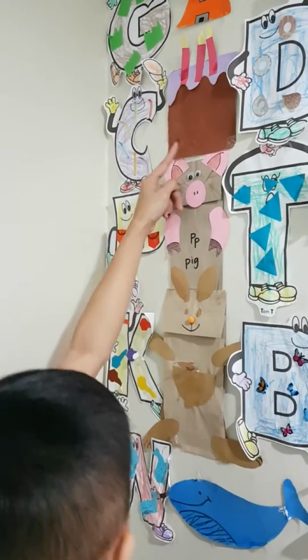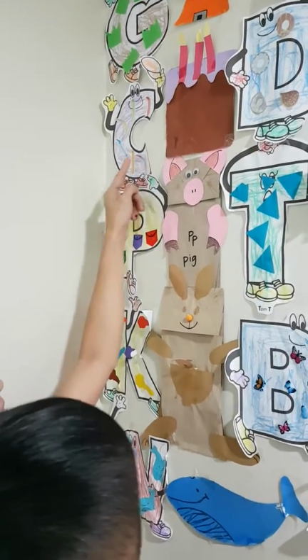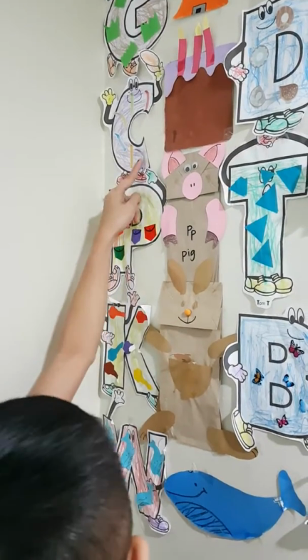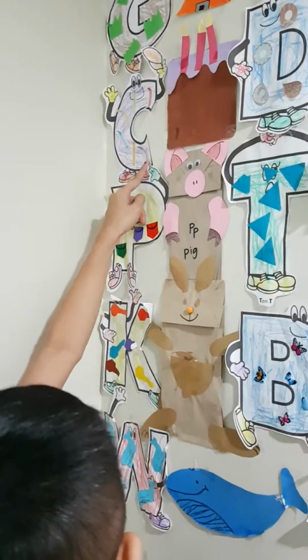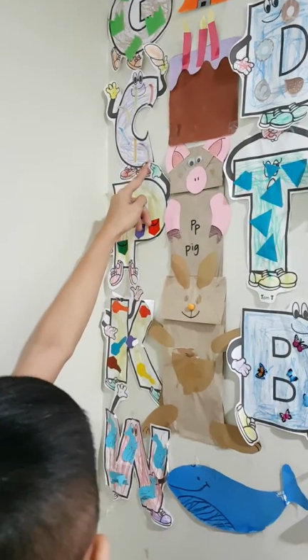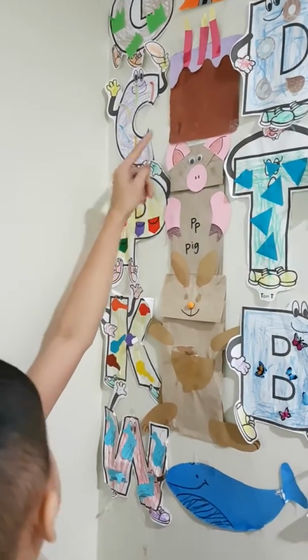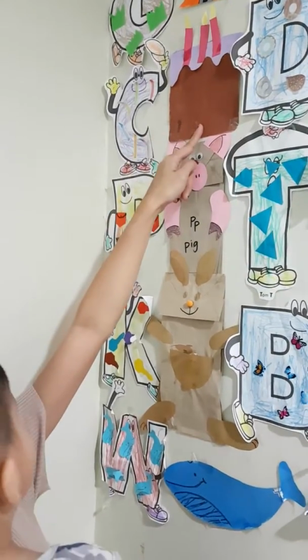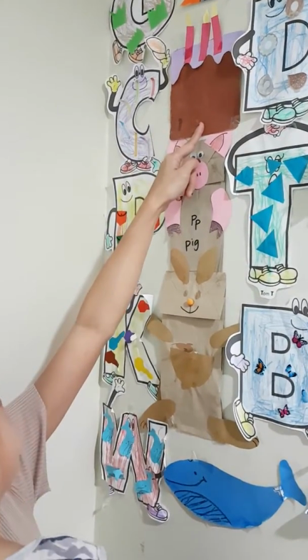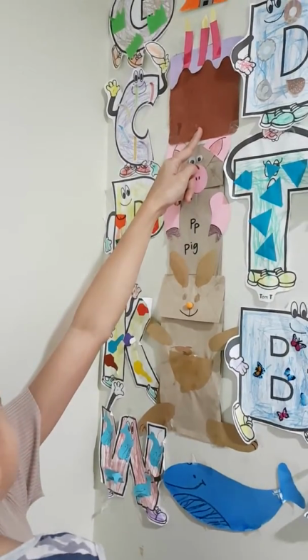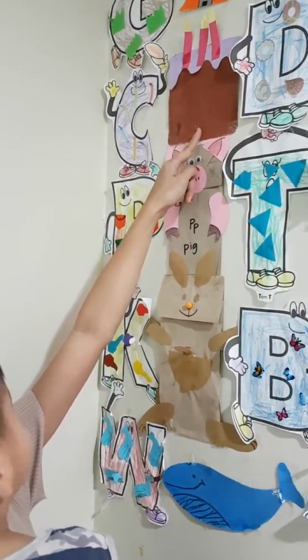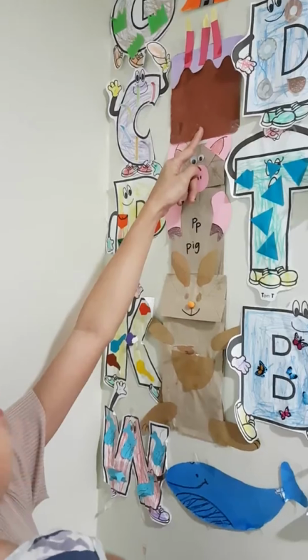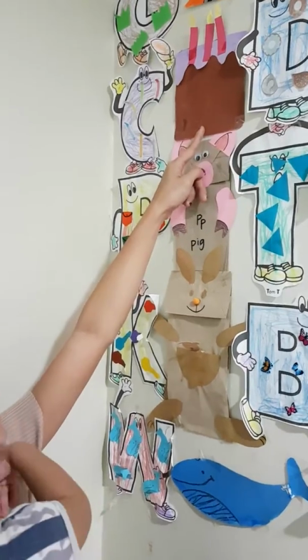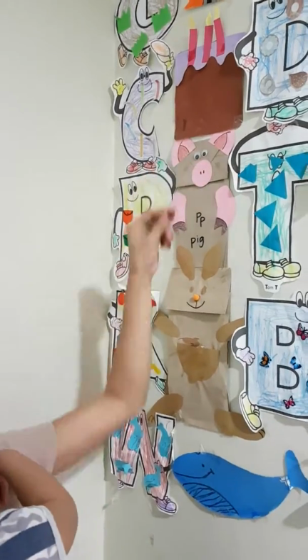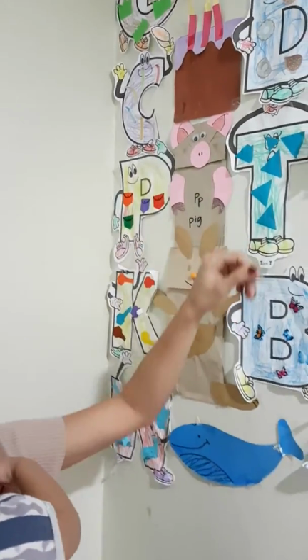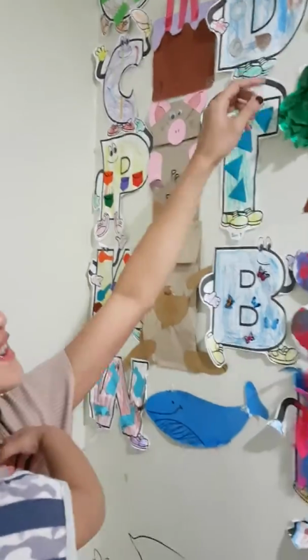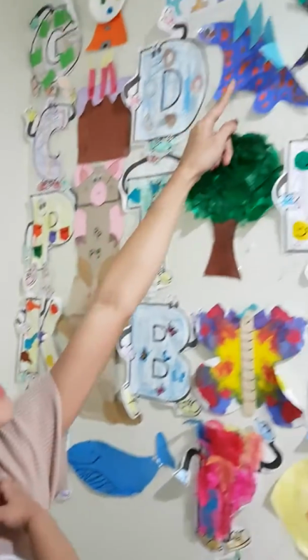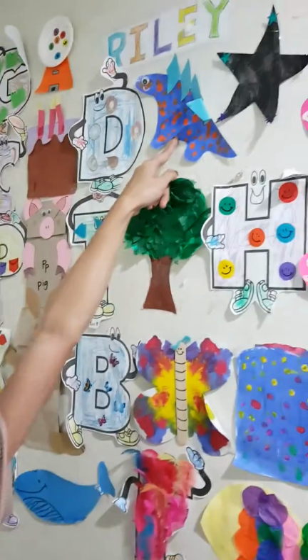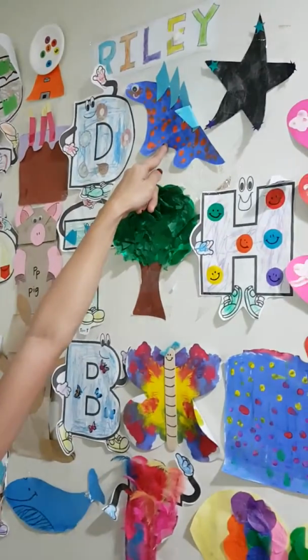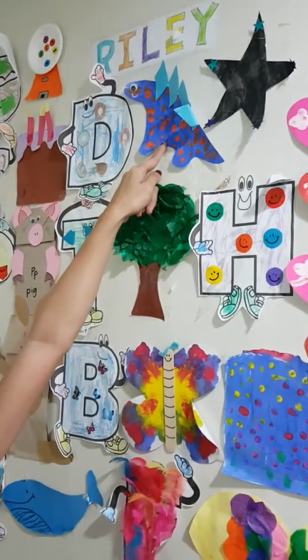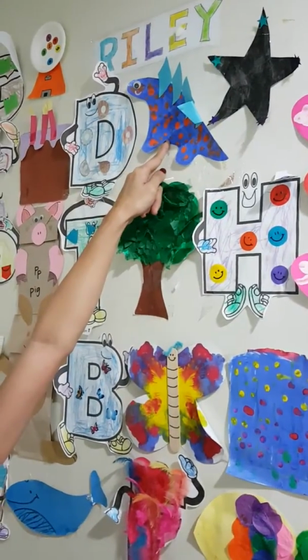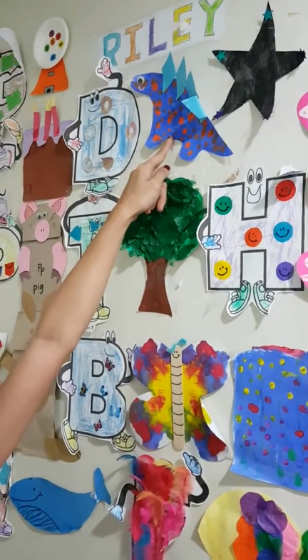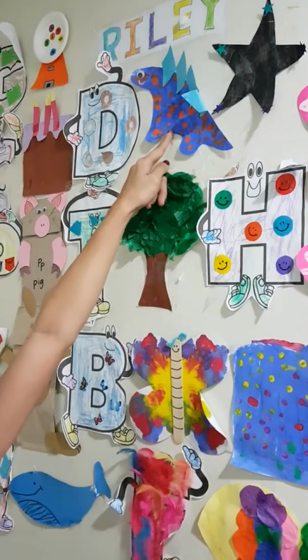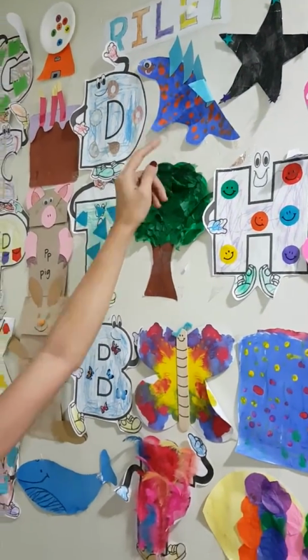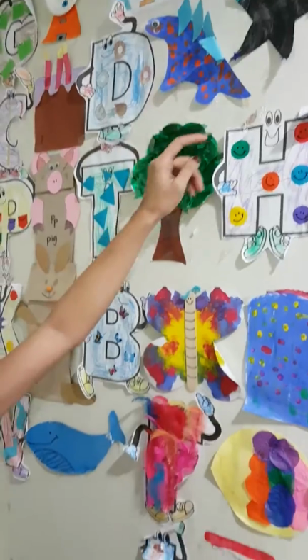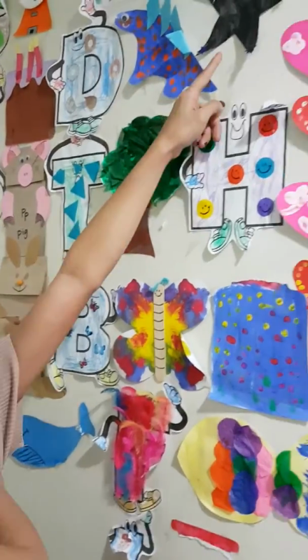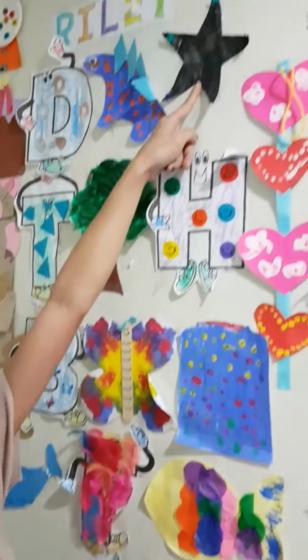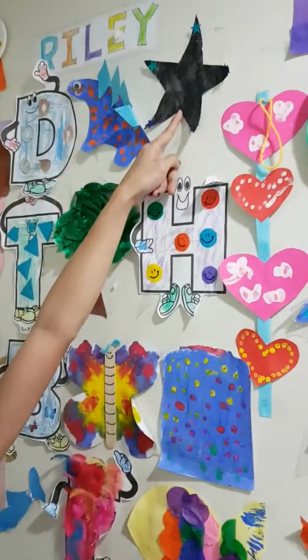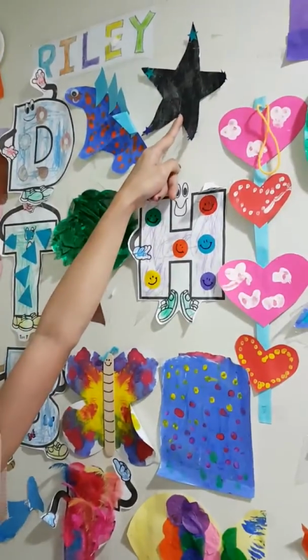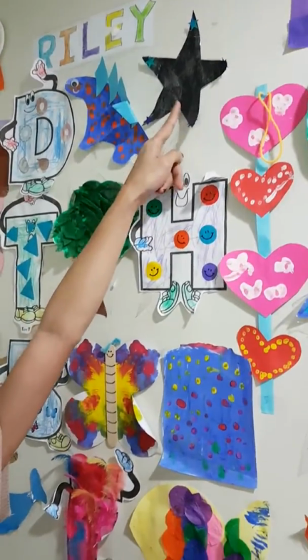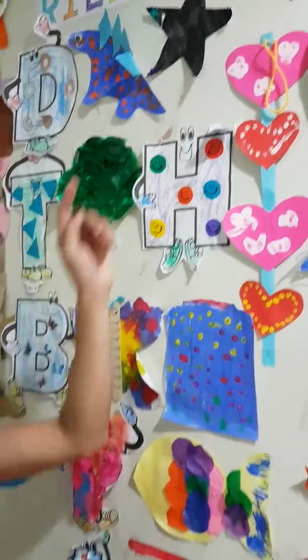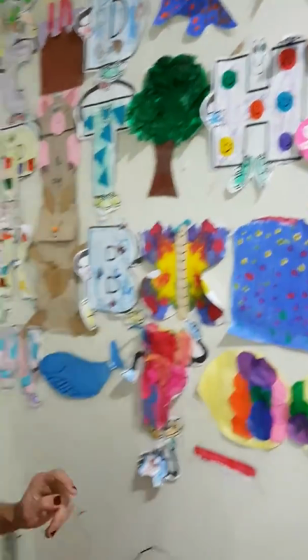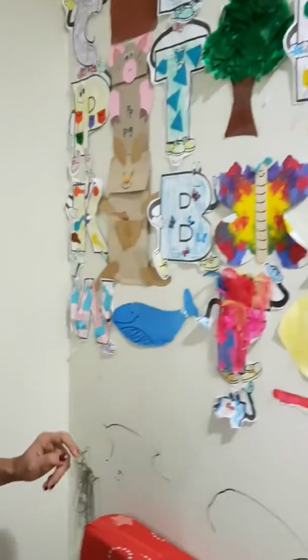C is for? Cake! Very good! This one! Good child! This one! Very good!